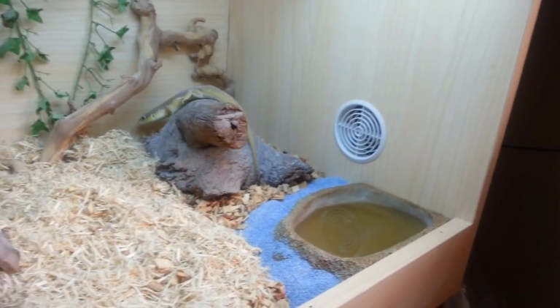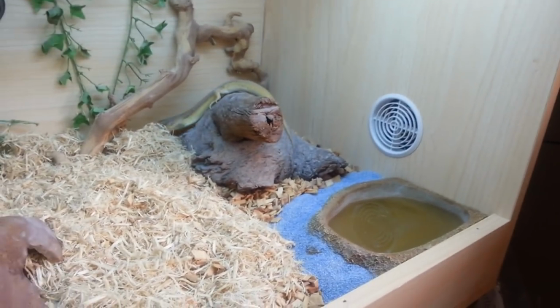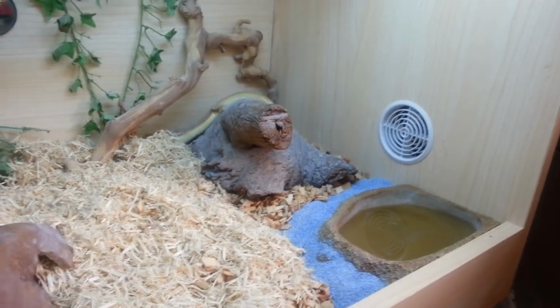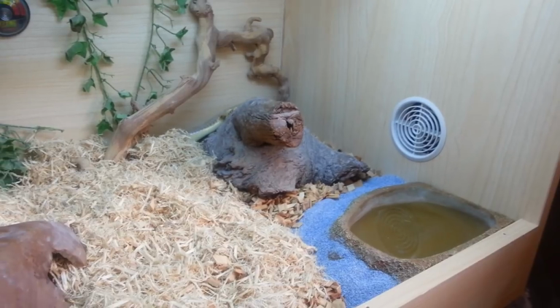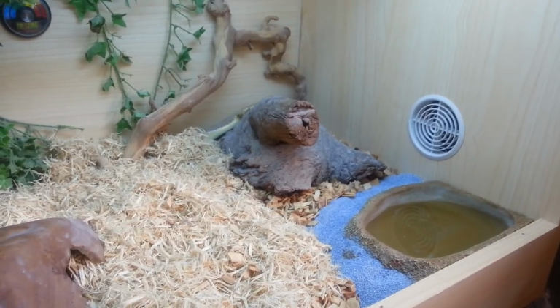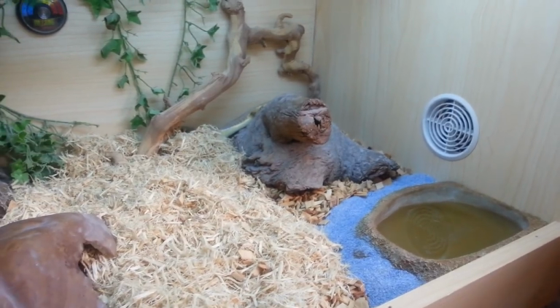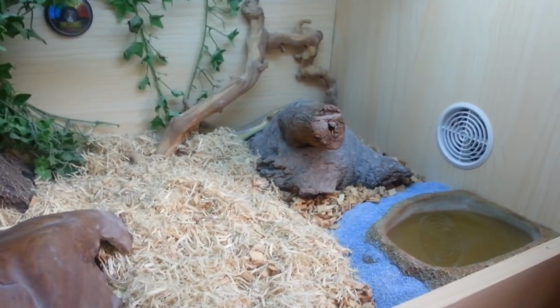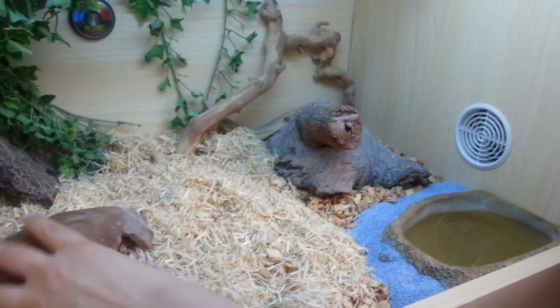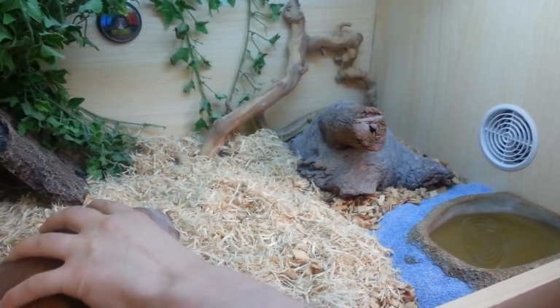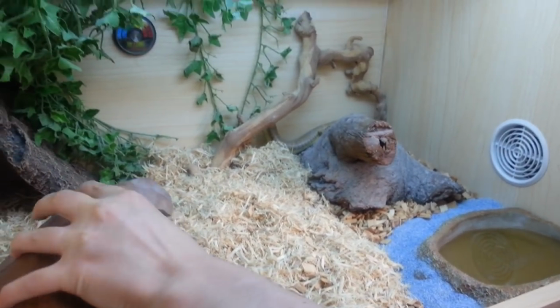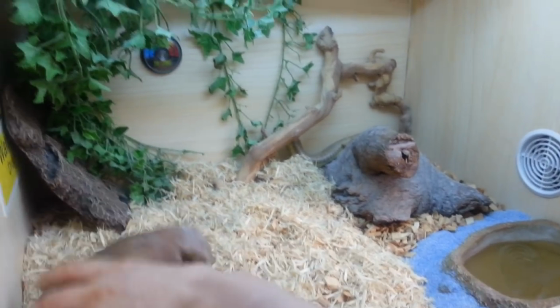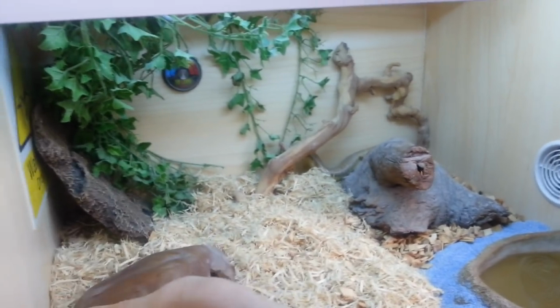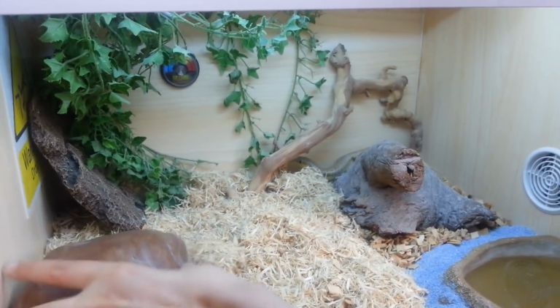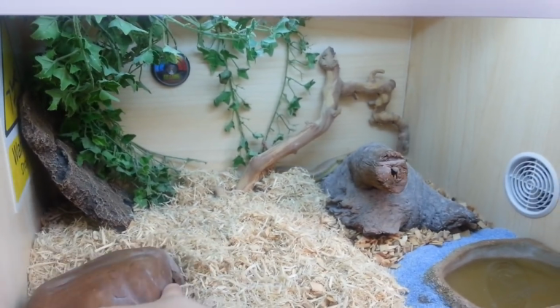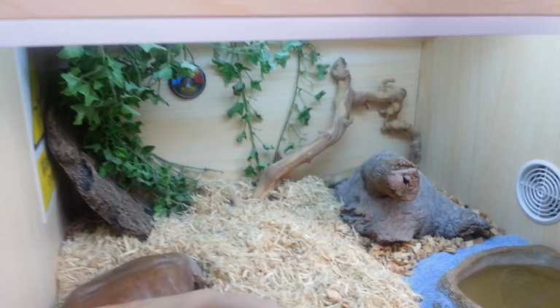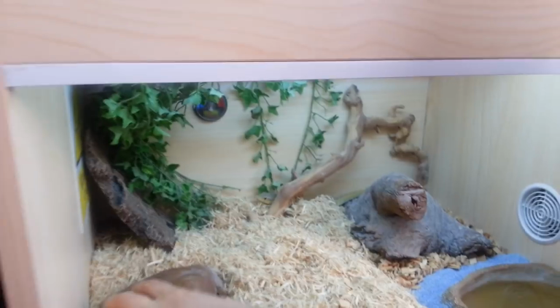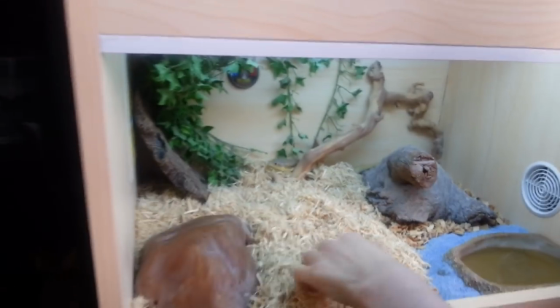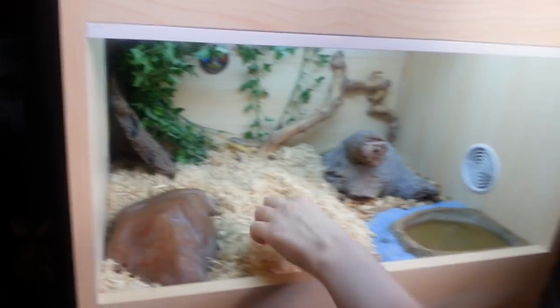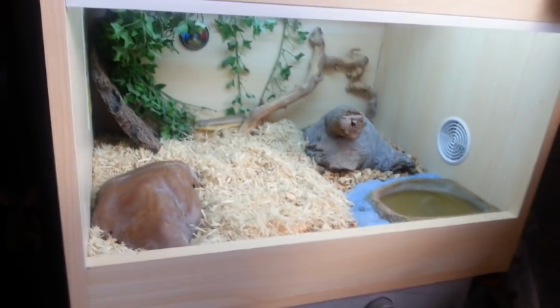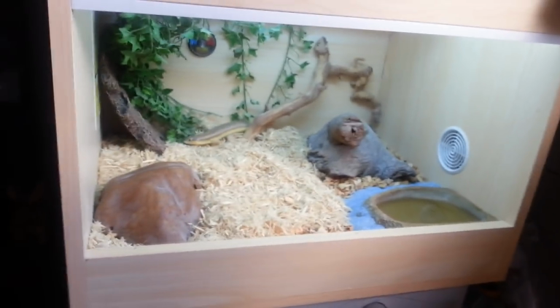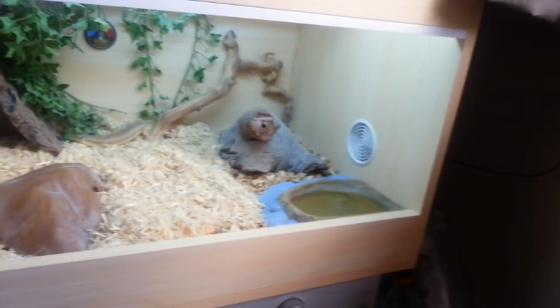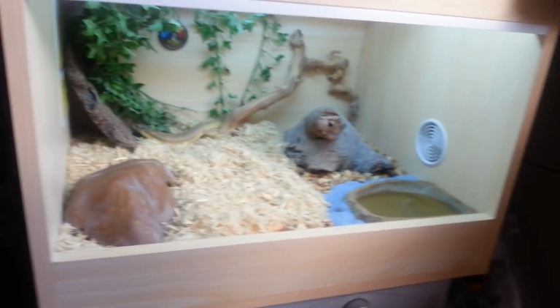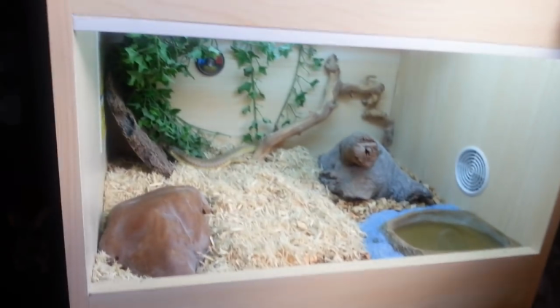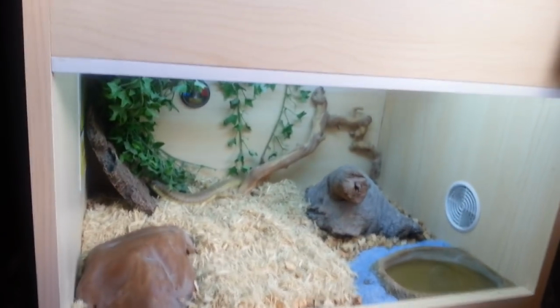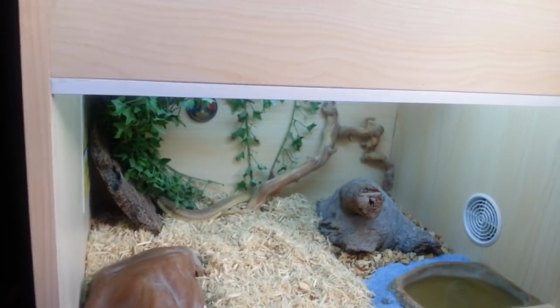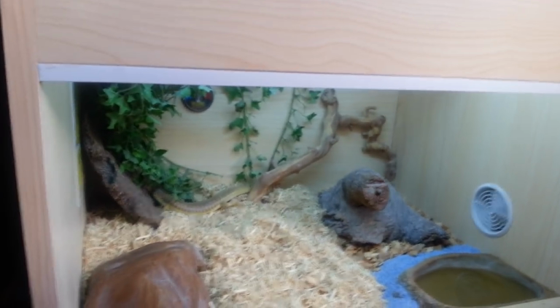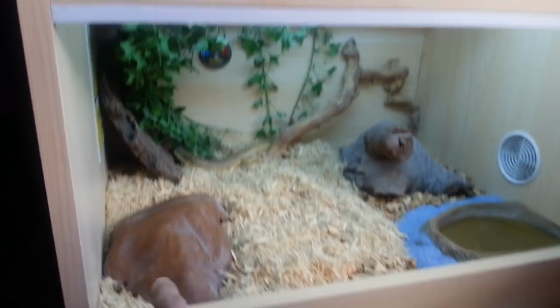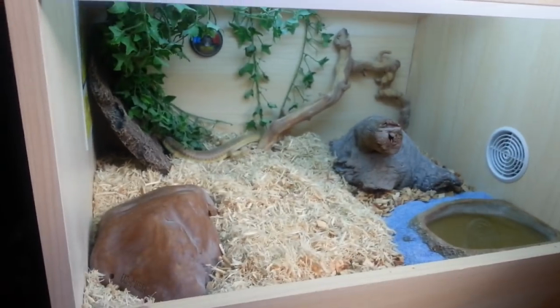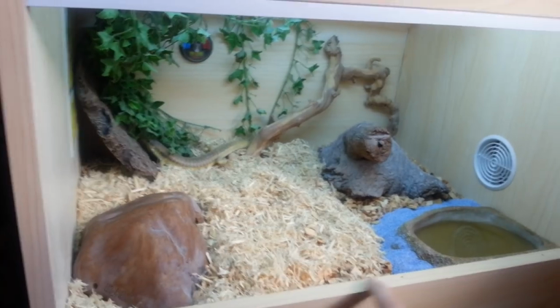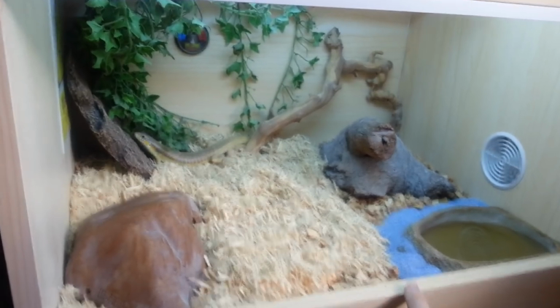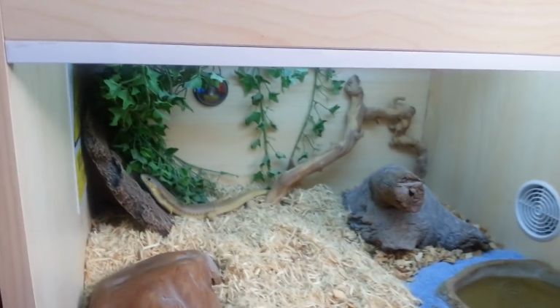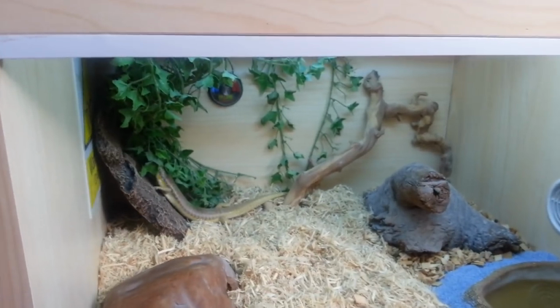He's just checking out his new viv because we've only just put him in it. We've just put him in the new setup. I've currently got the glass out for easy access — I made the viv myself, I can just remove this strip and slot it out.